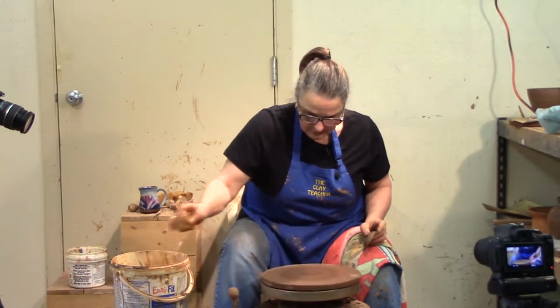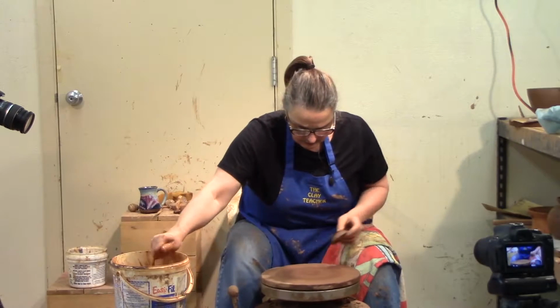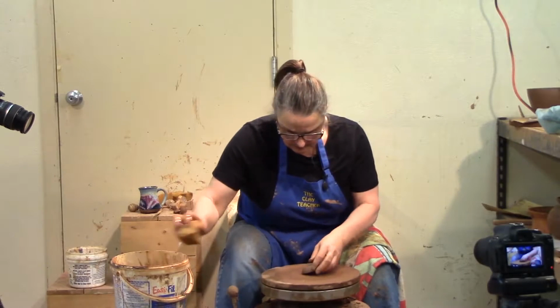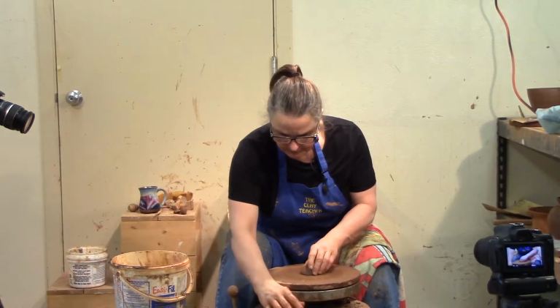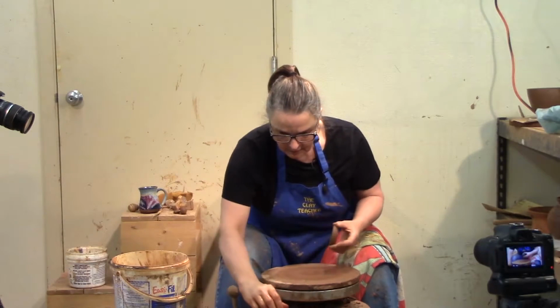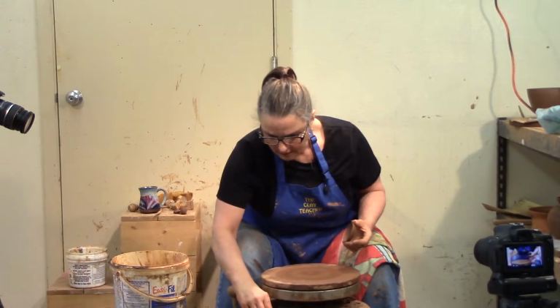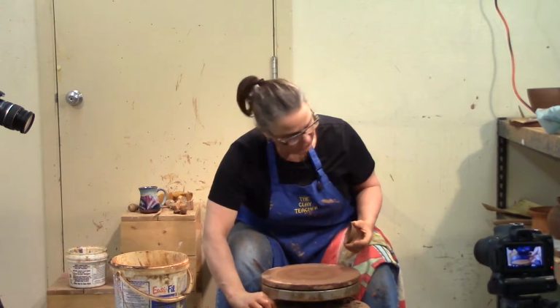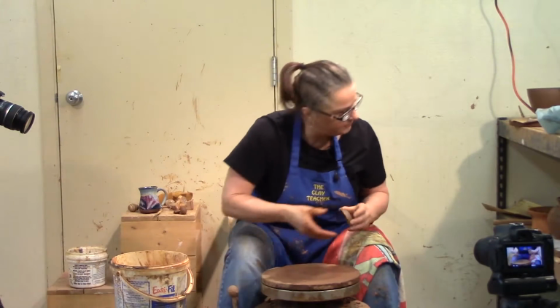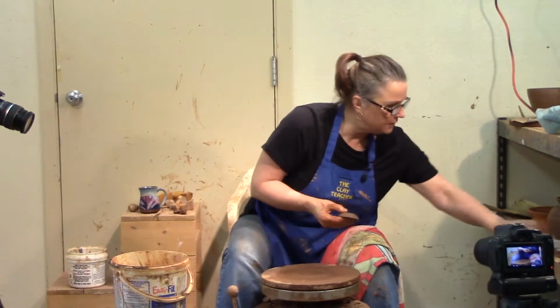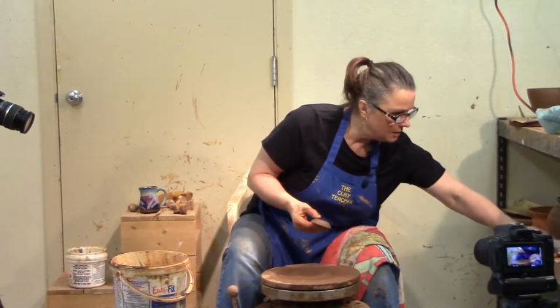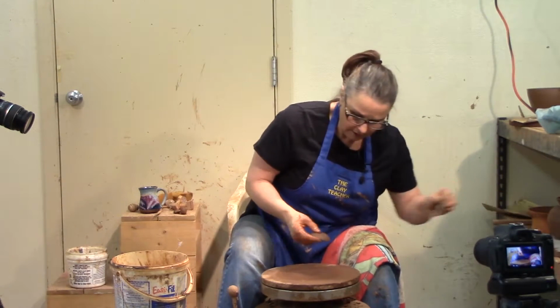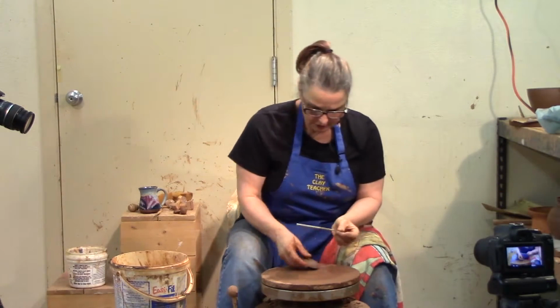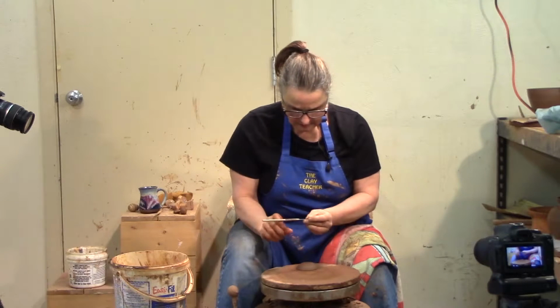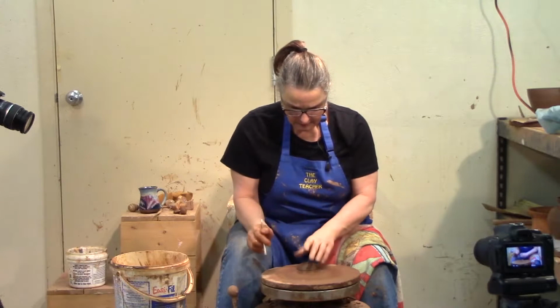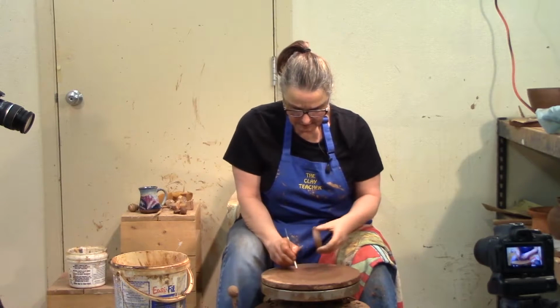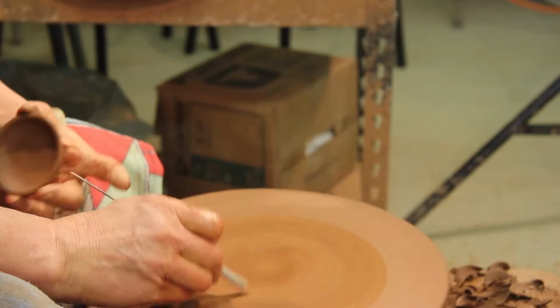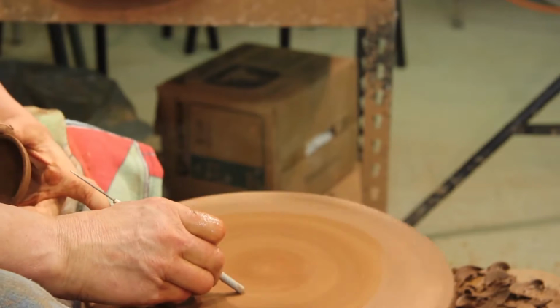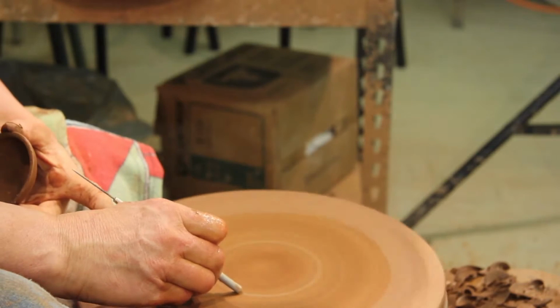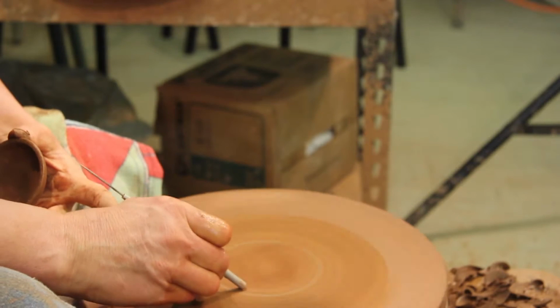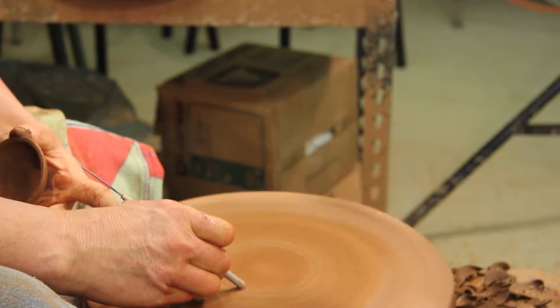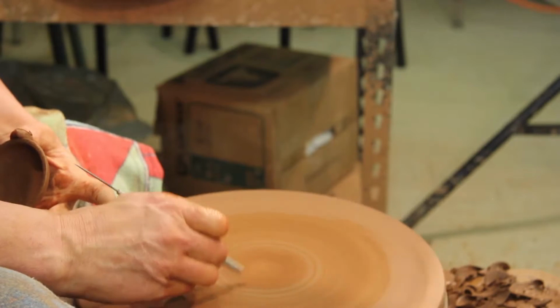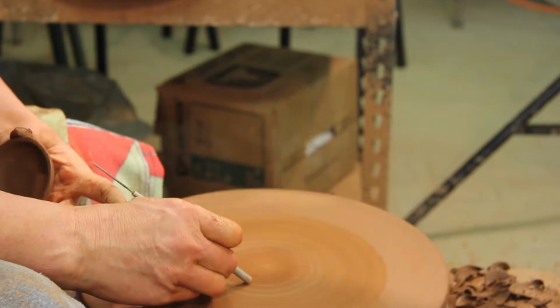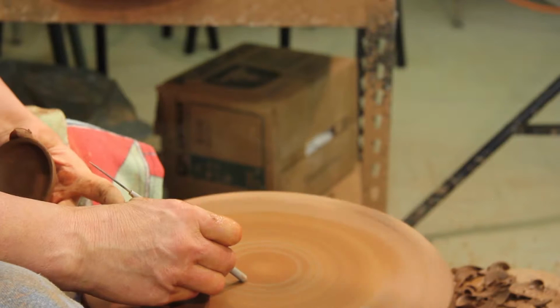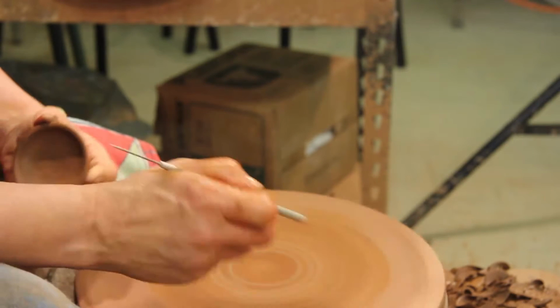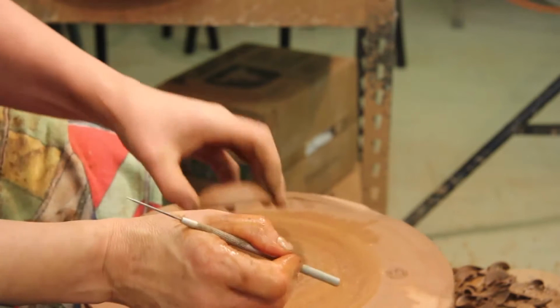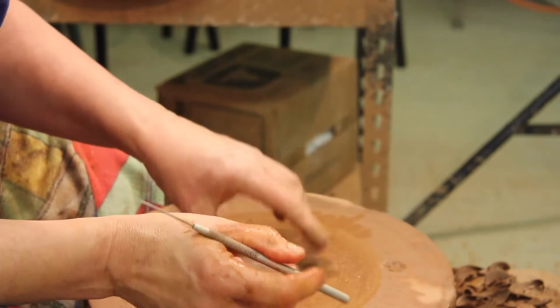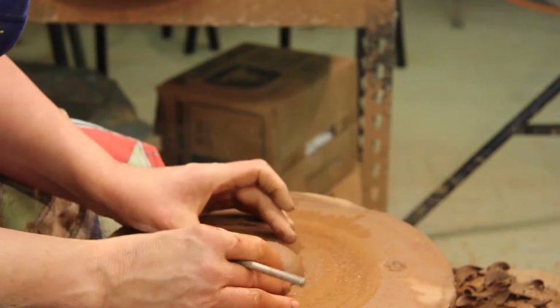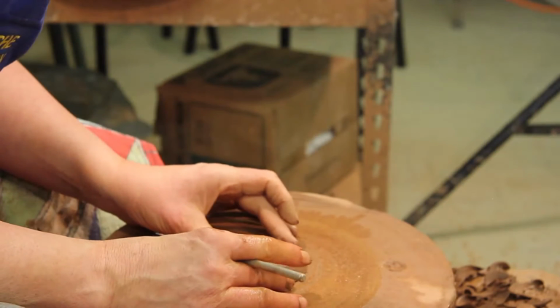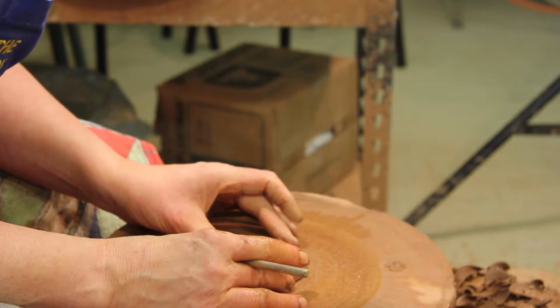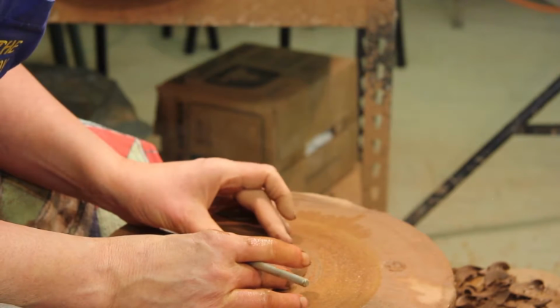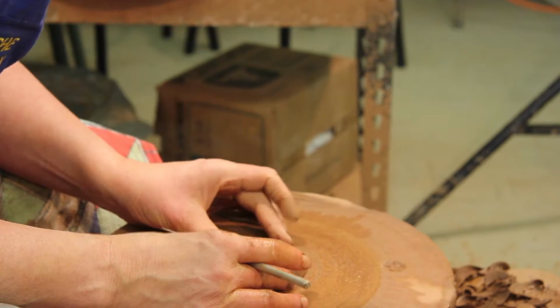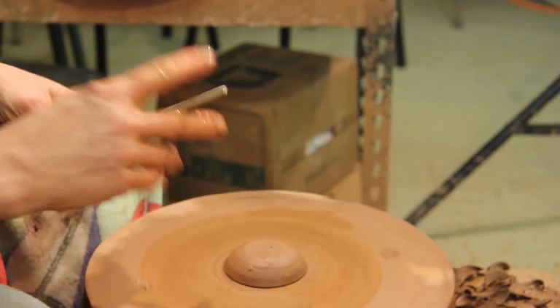I'm going to center it and cheat a little bit — I don't know if it's cheating or not. My board, my tool. I'll put some lines on there and it's going to take some of the challenge out of centering.